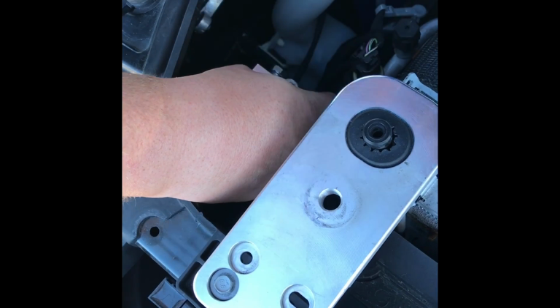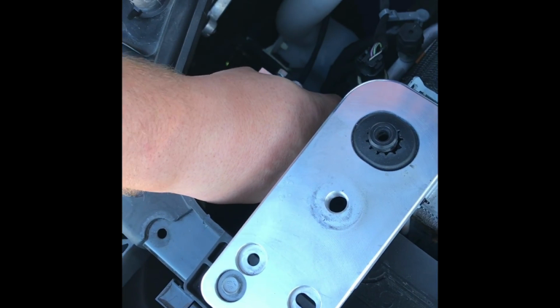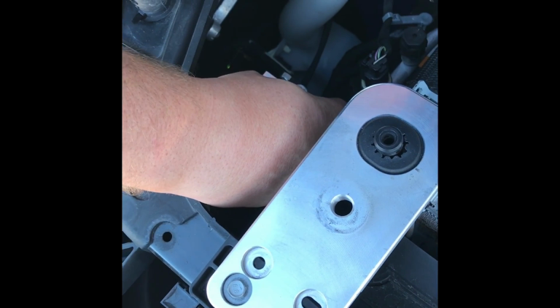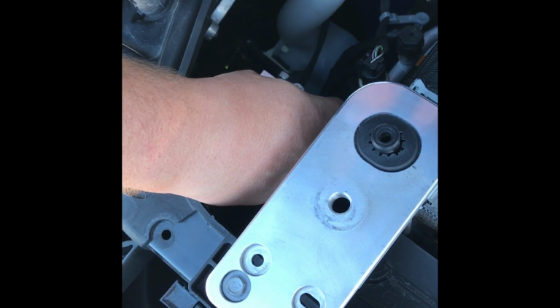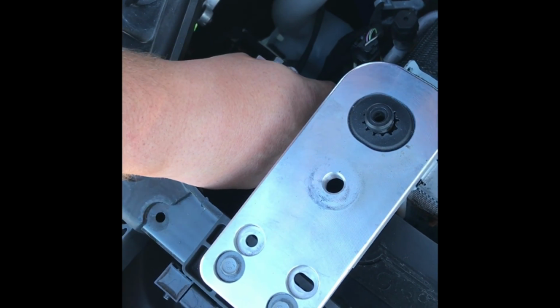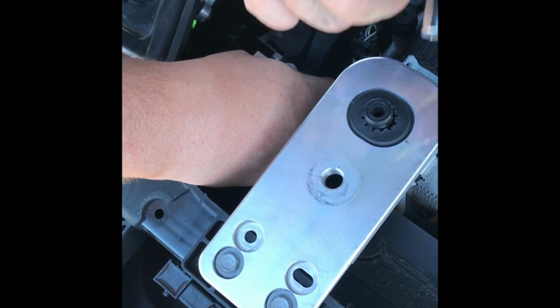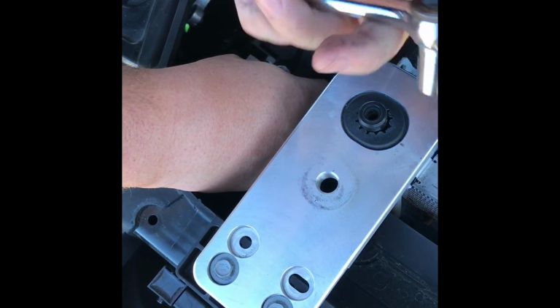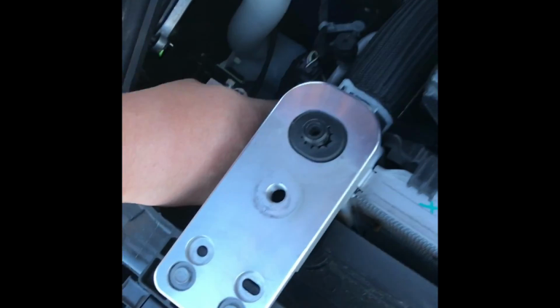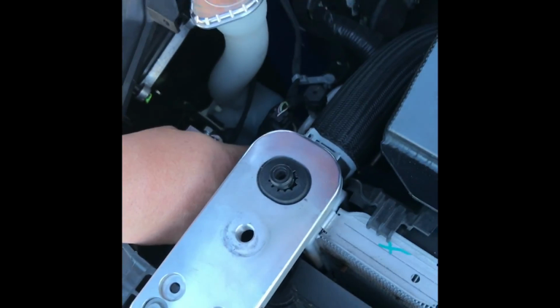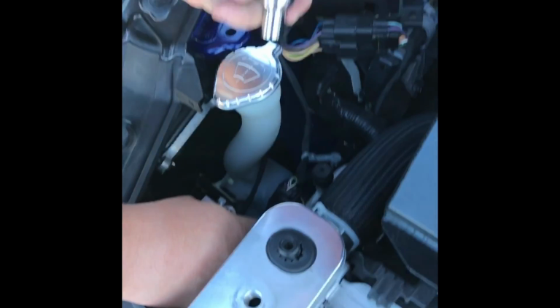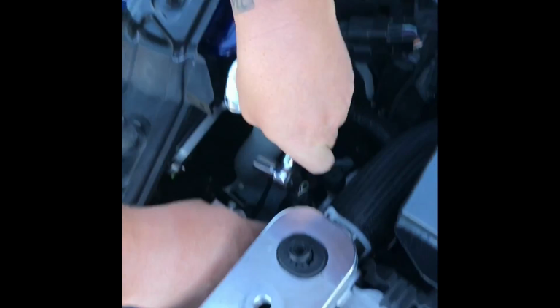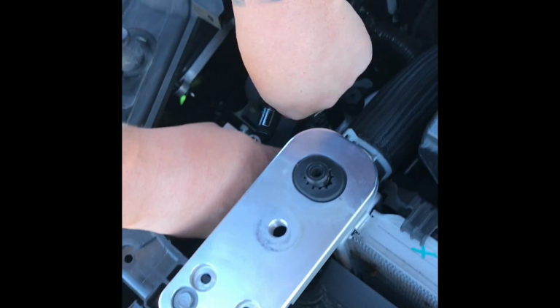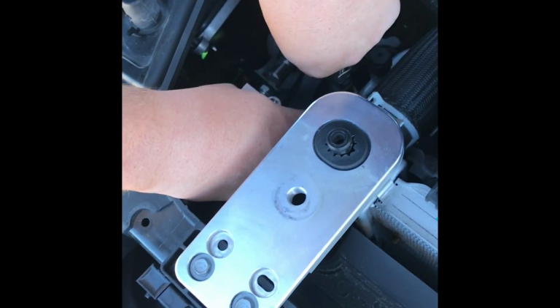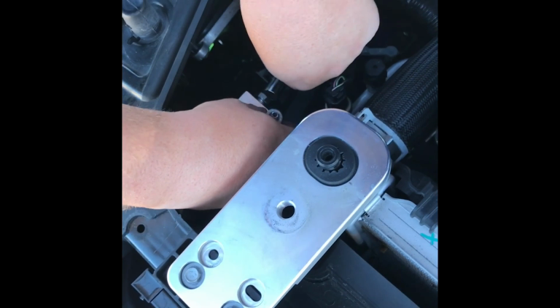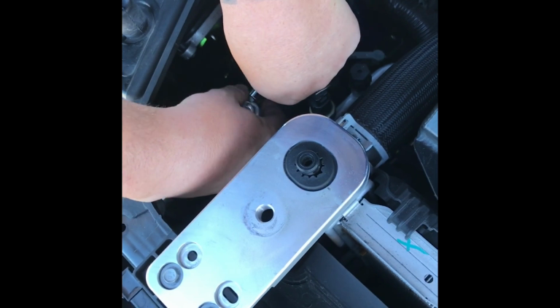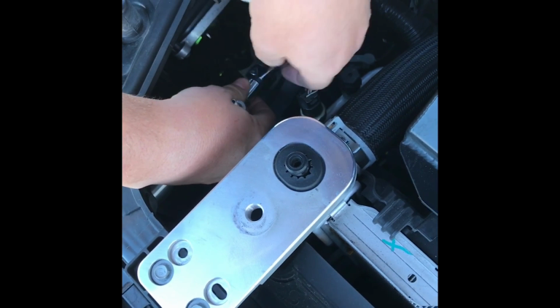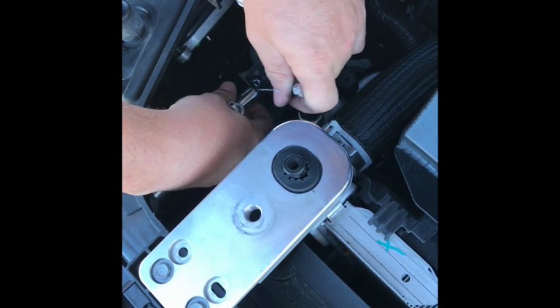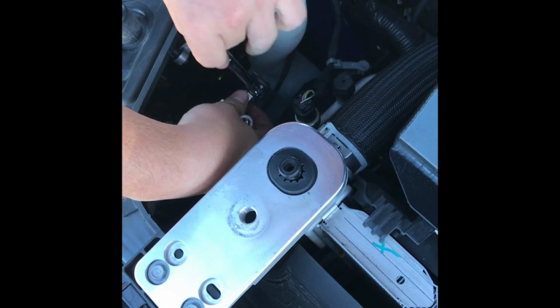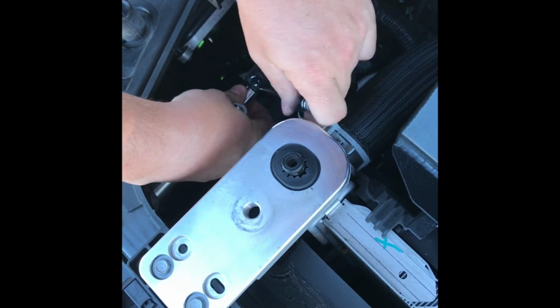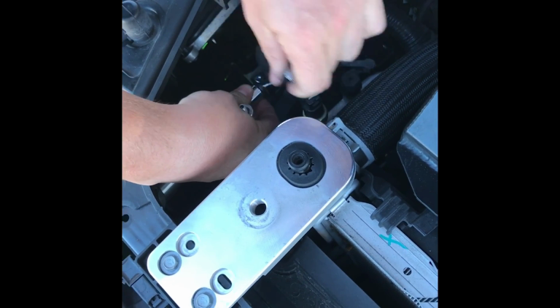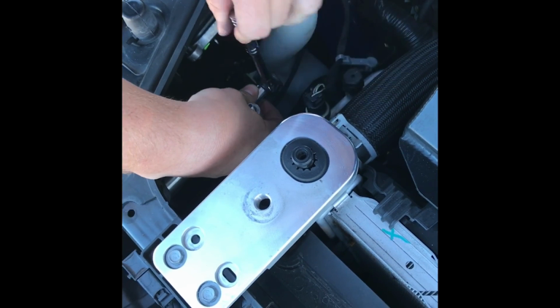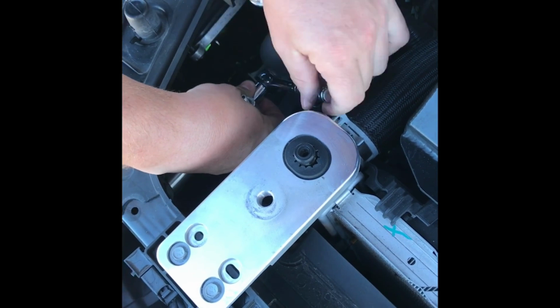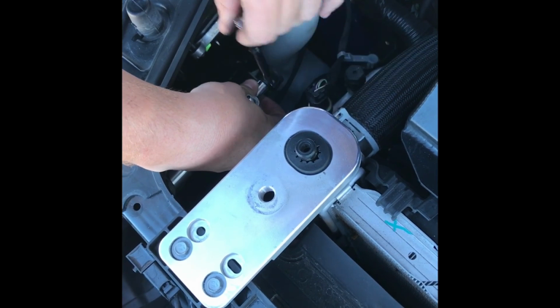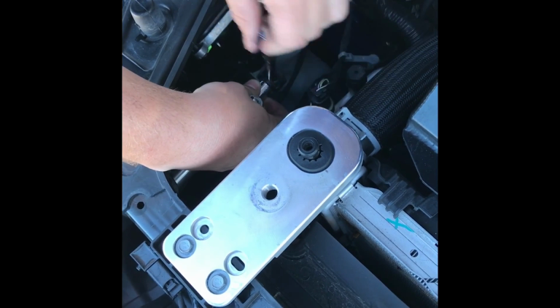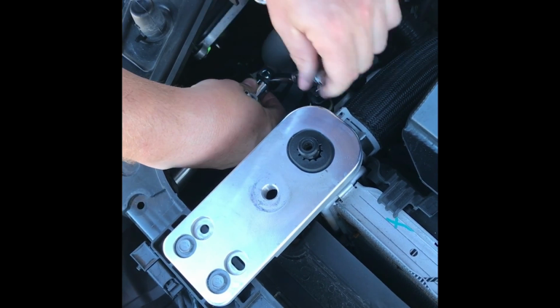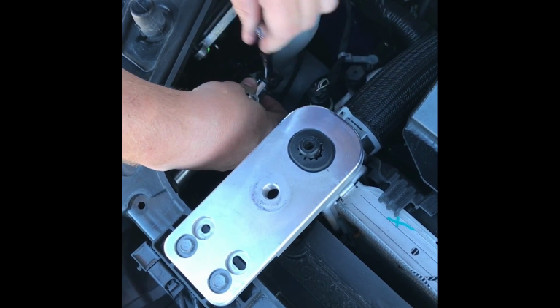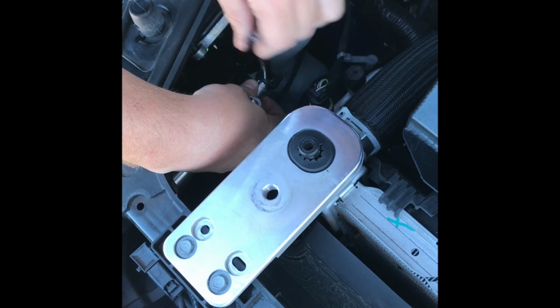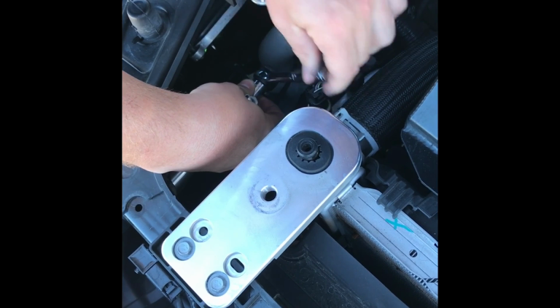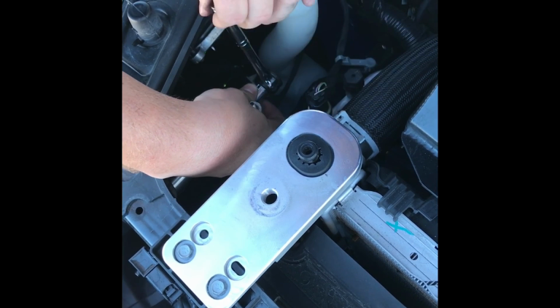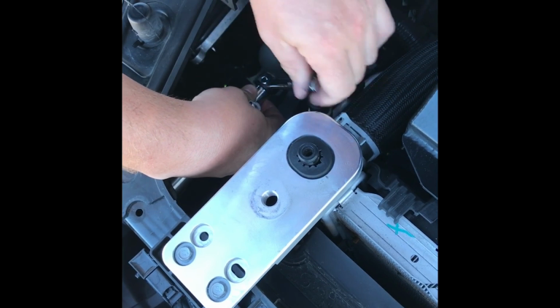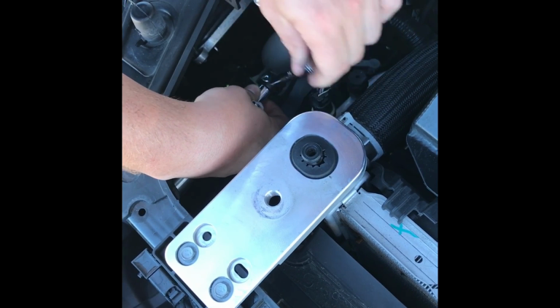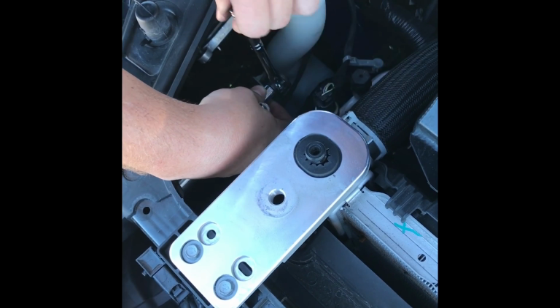Go ahead and grab a 13 millimeter socket and secure it all the way. It may be easier to use both hands — one holding the bracket and socket in place, the other on the ratchet.